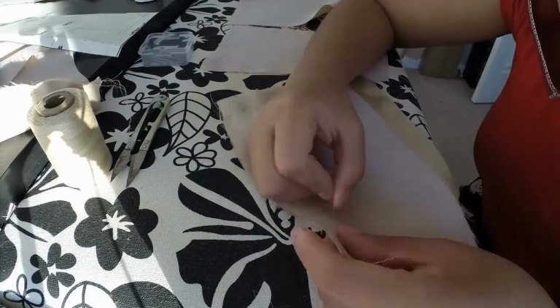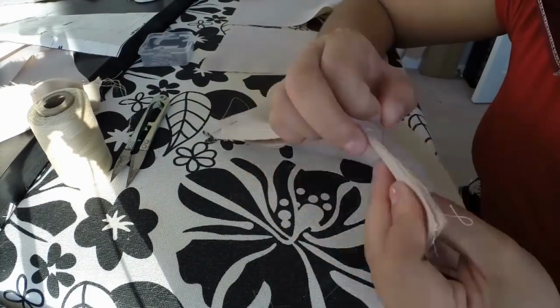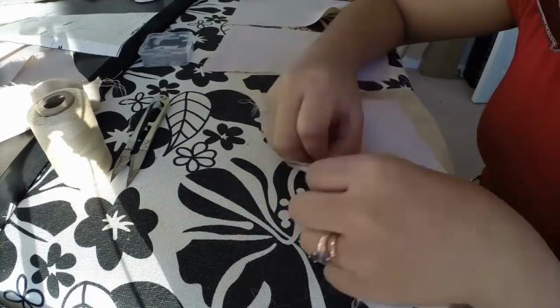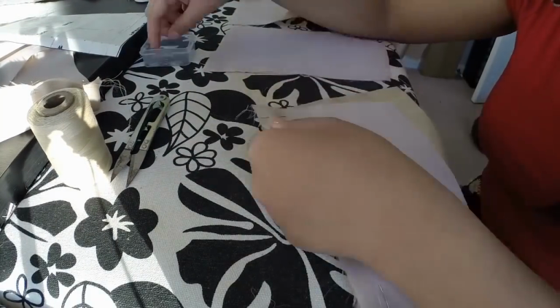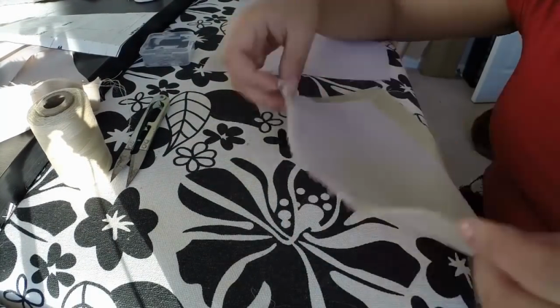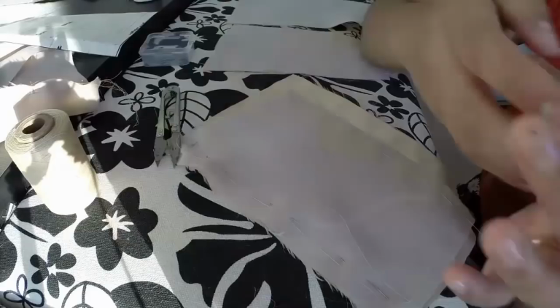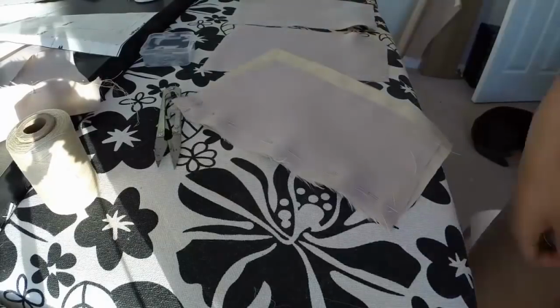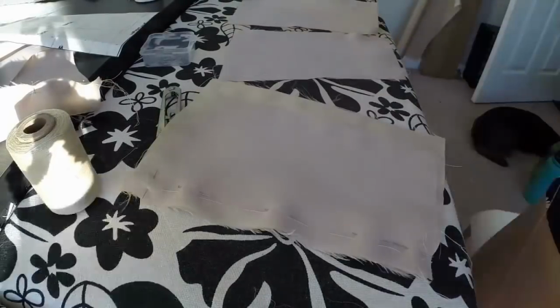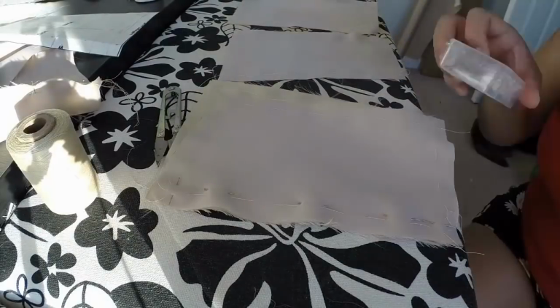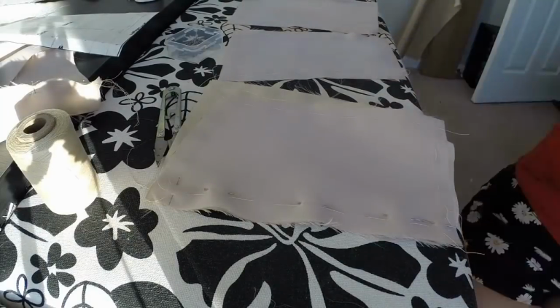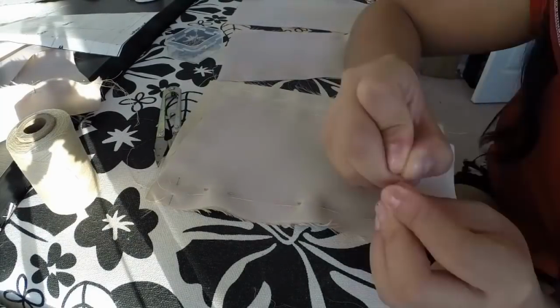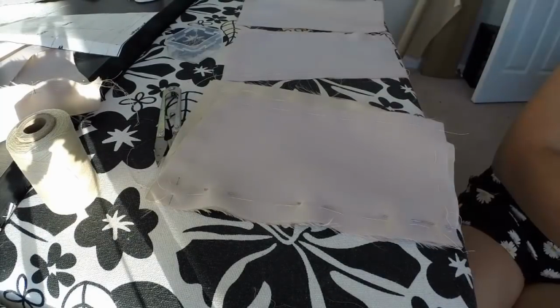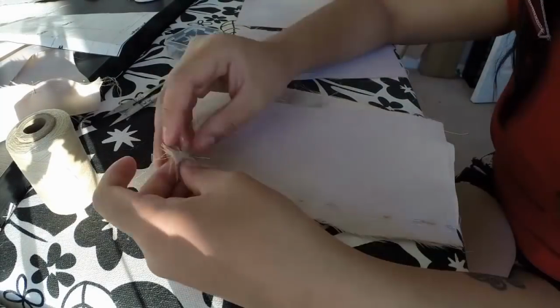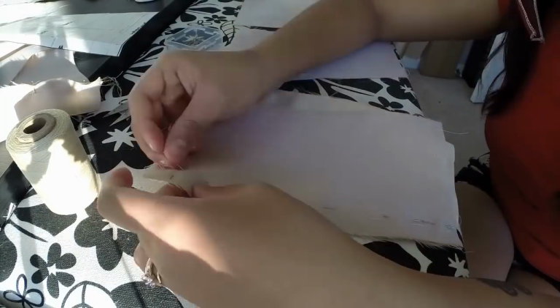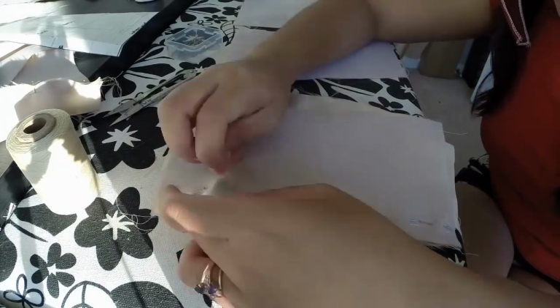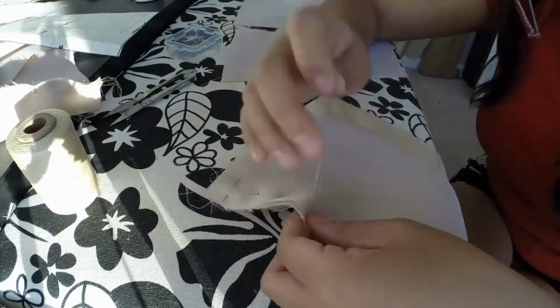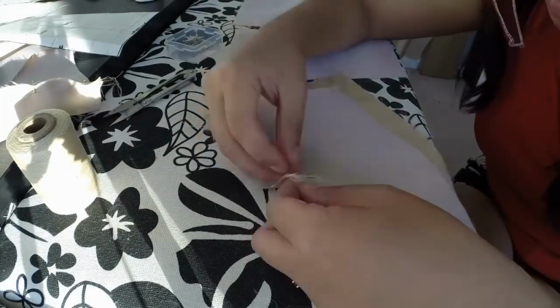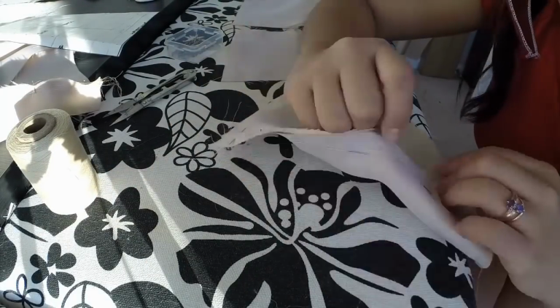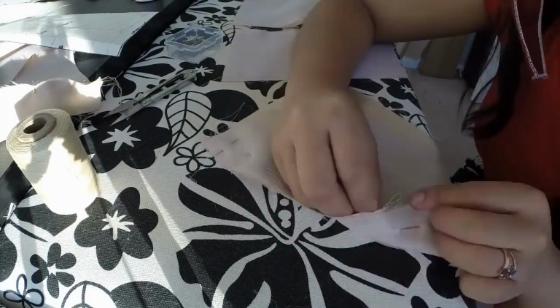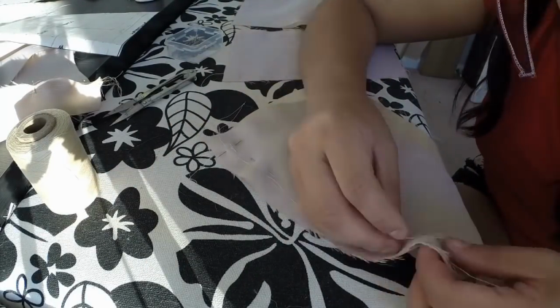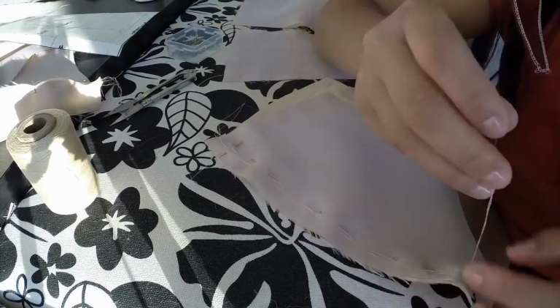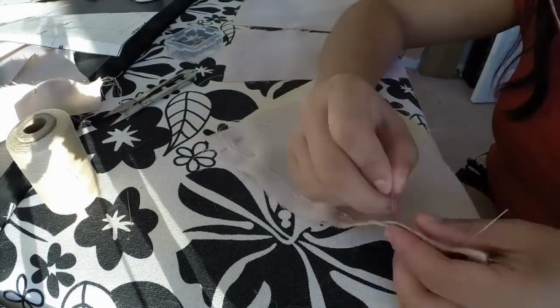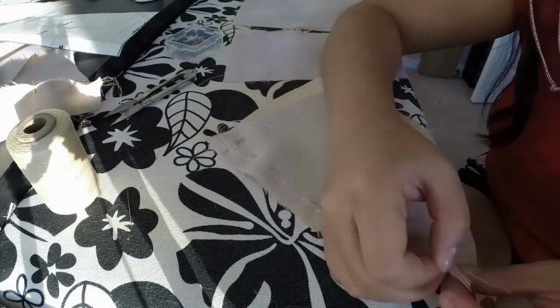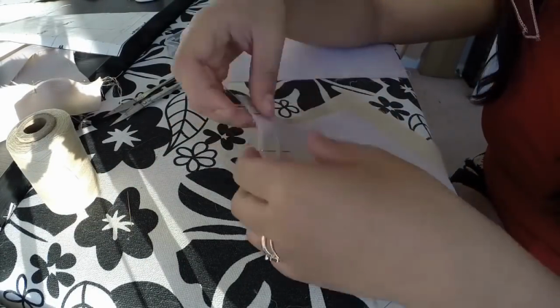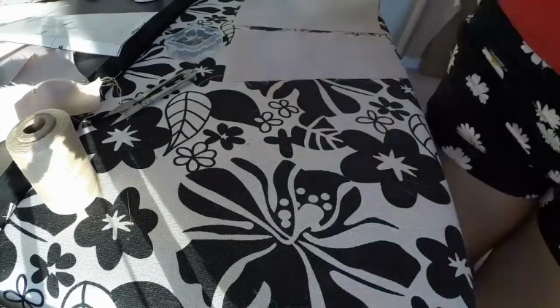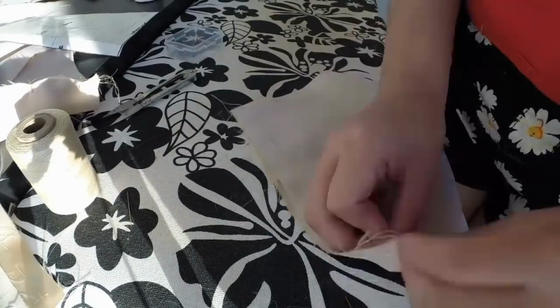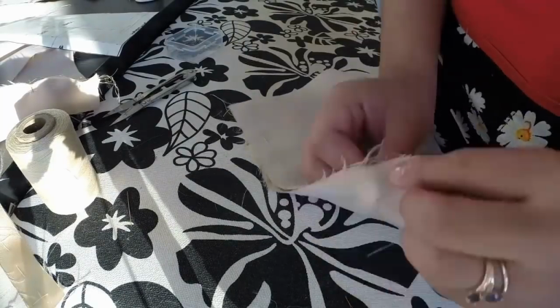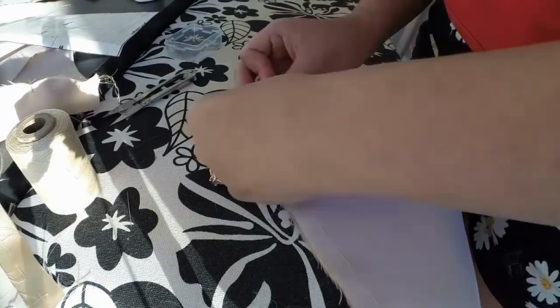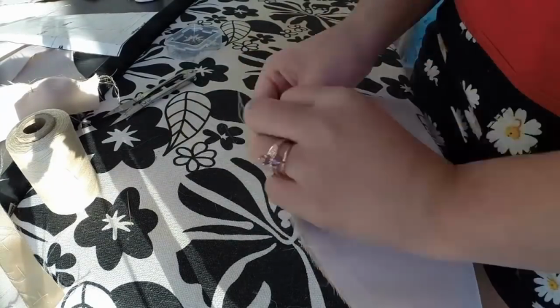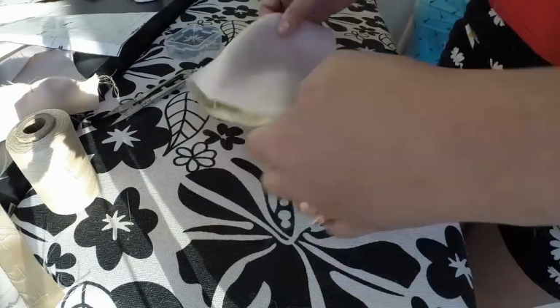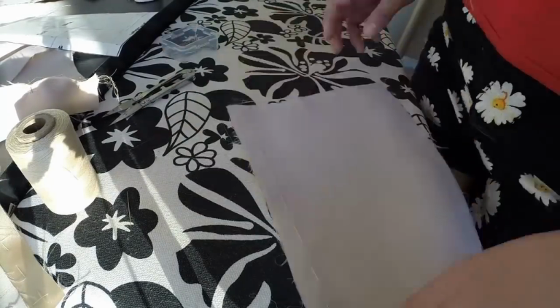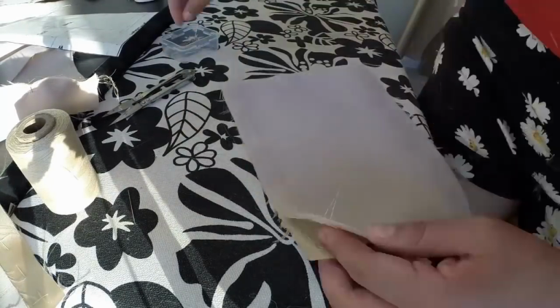The process for putting the bodice pieces together is the same as part 1, where I did the fitting and essentially did the lining. So I'm going to go ahead and make this part pretty quick.